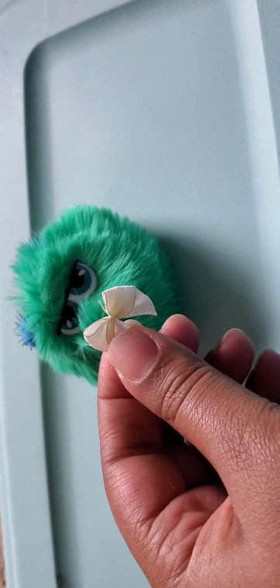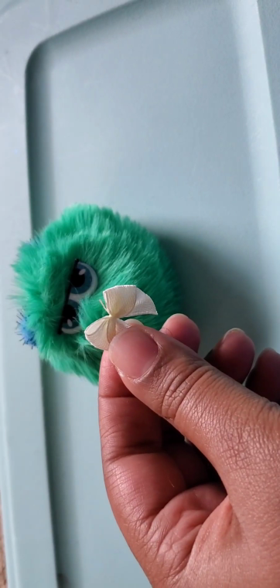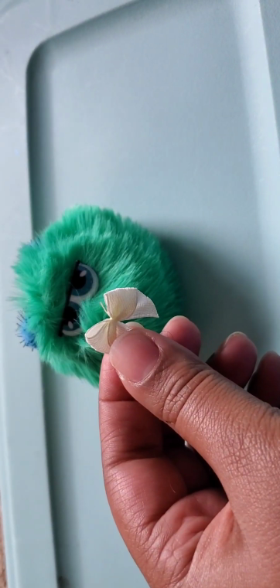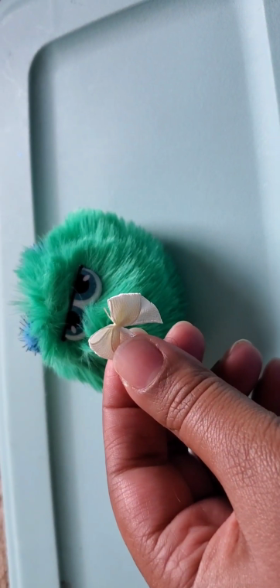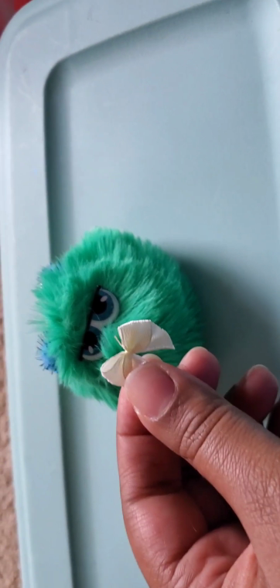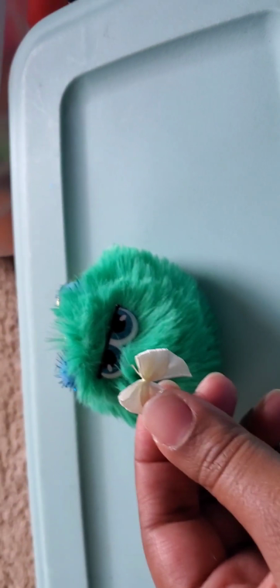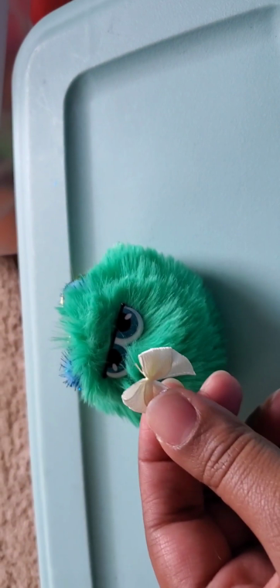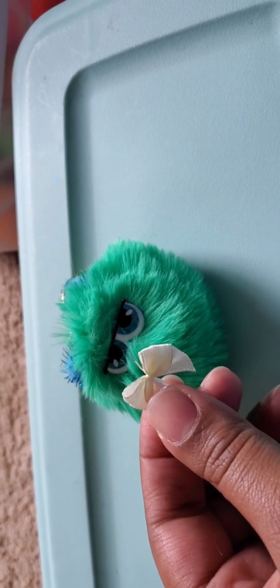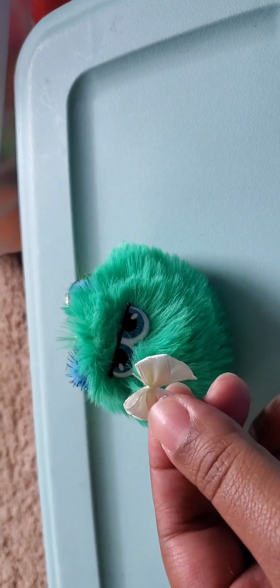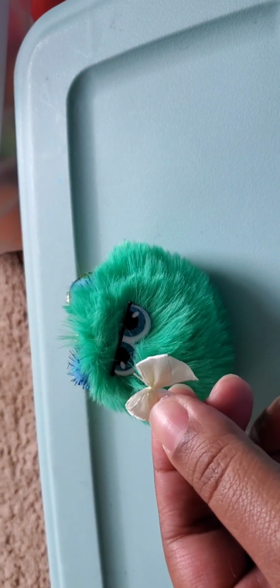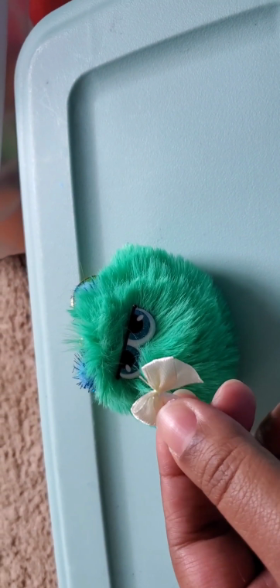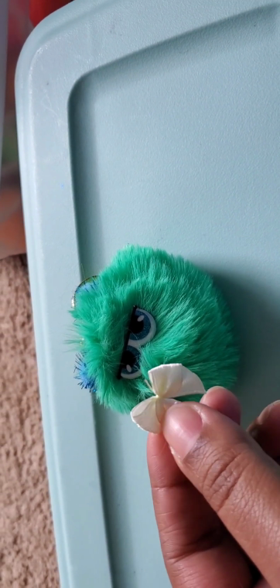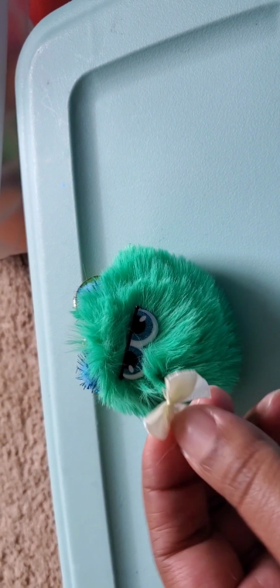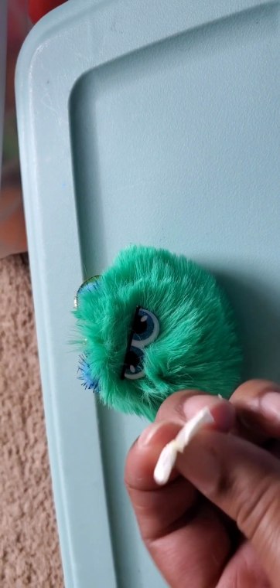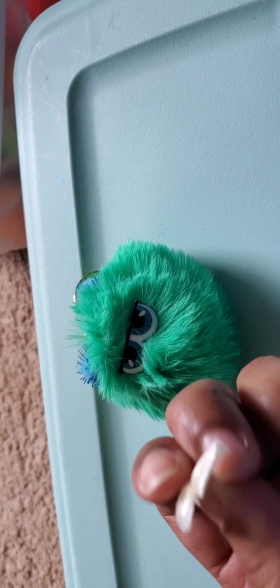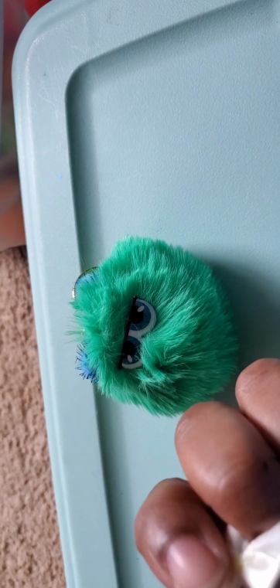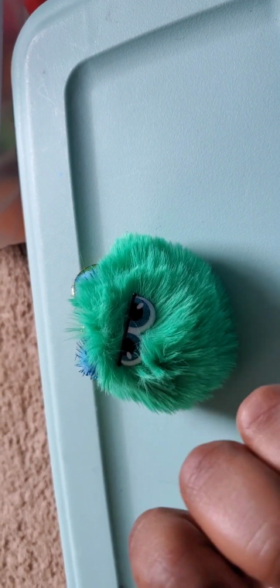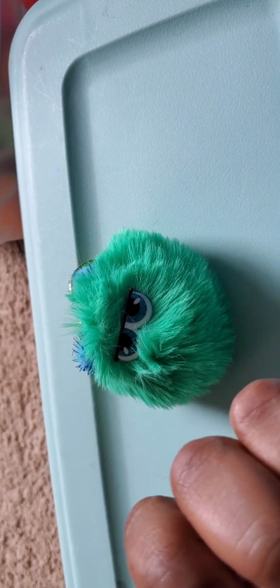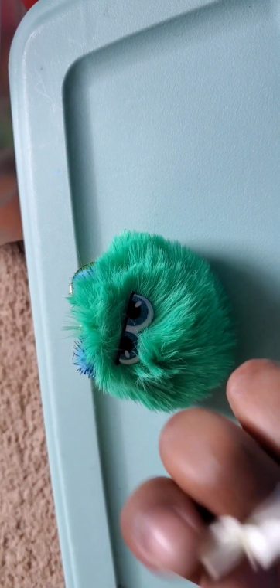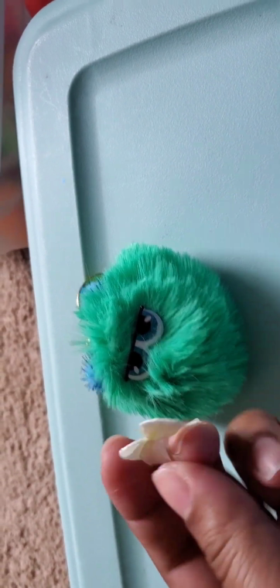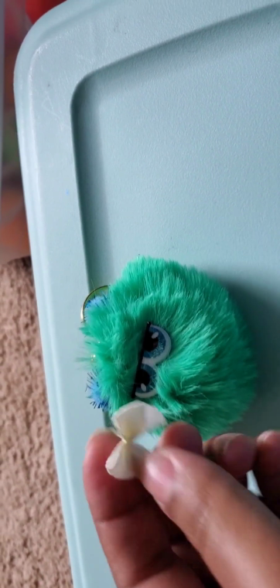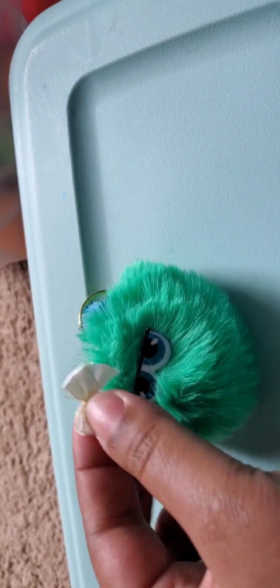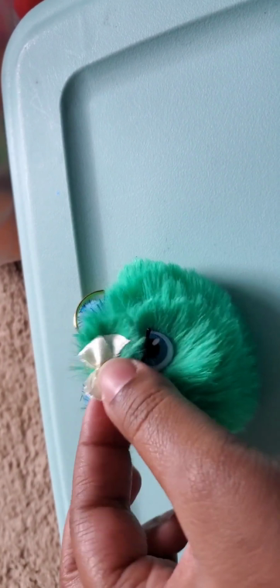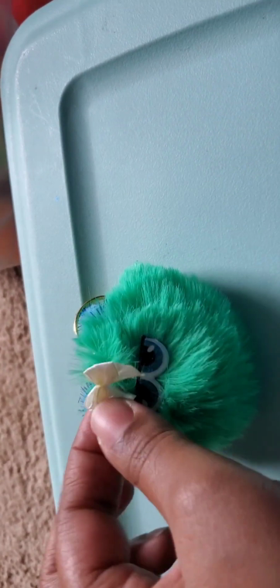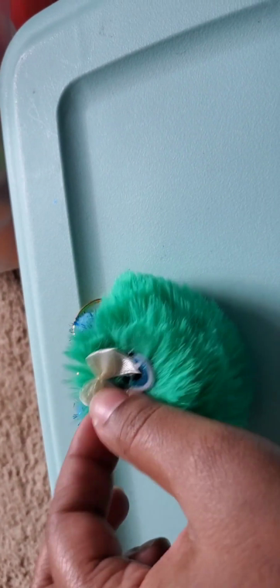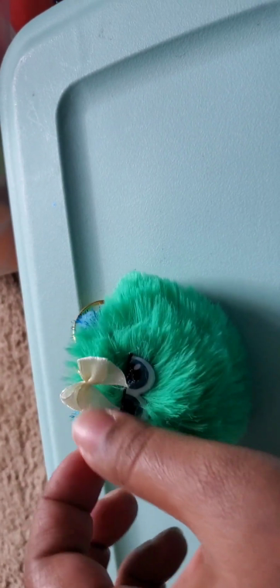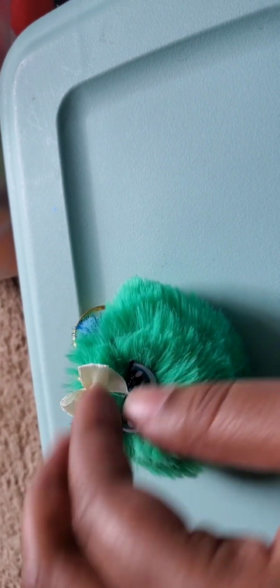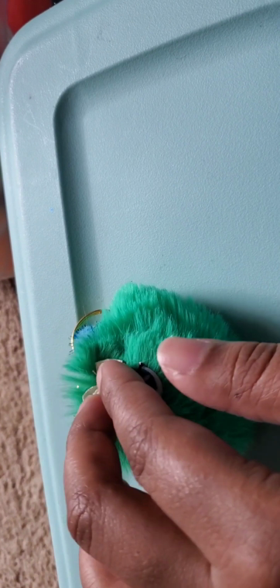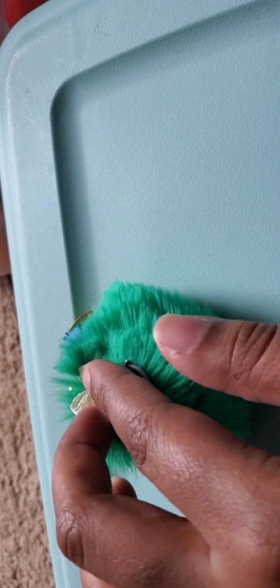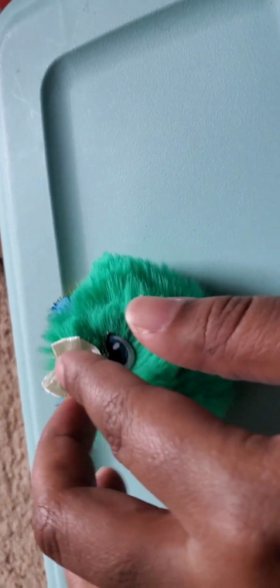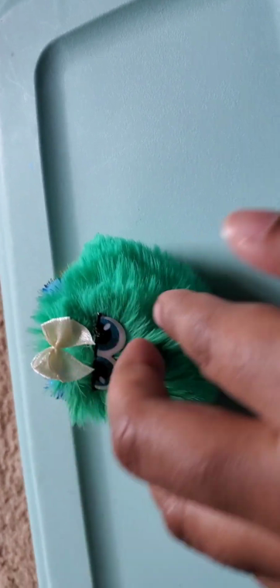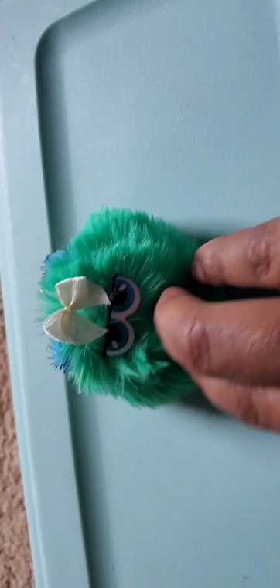If you want to add a bow, what I would do is hot glue the bow and put it on the top.